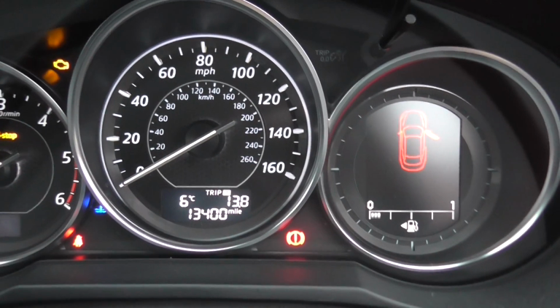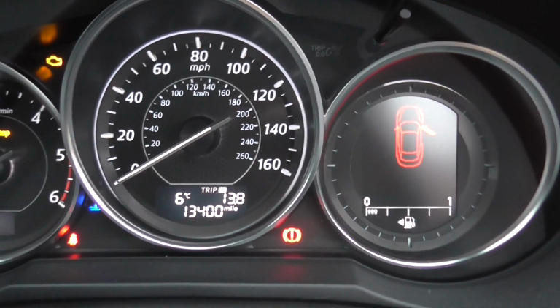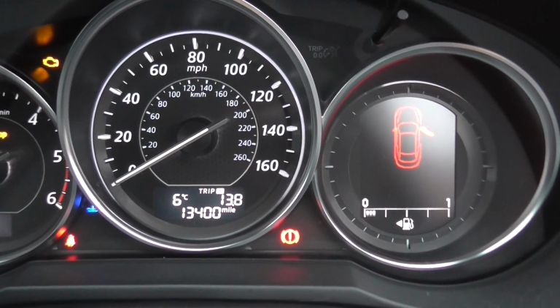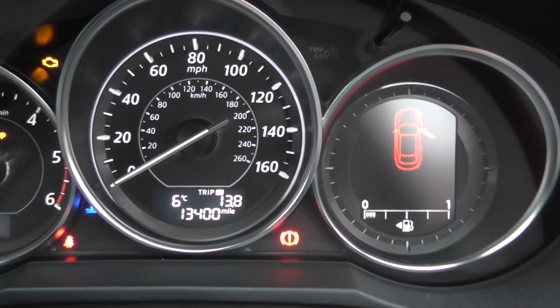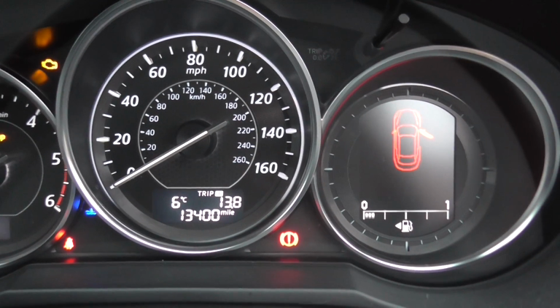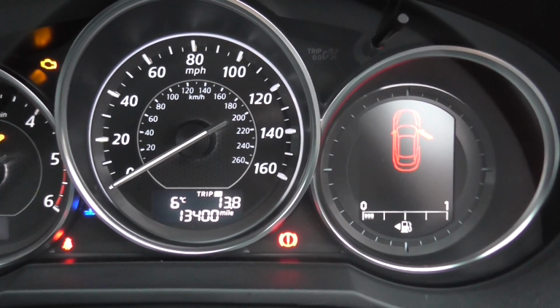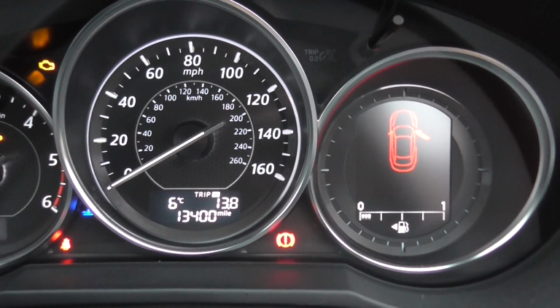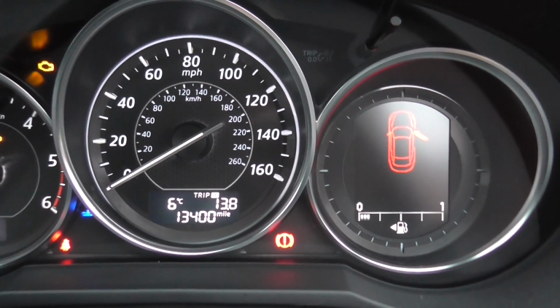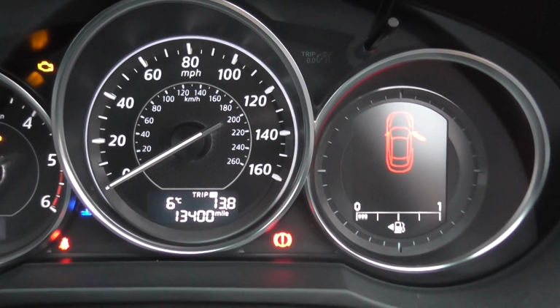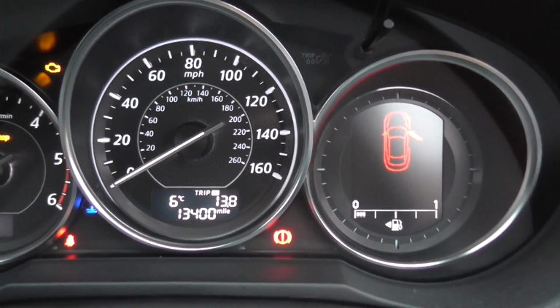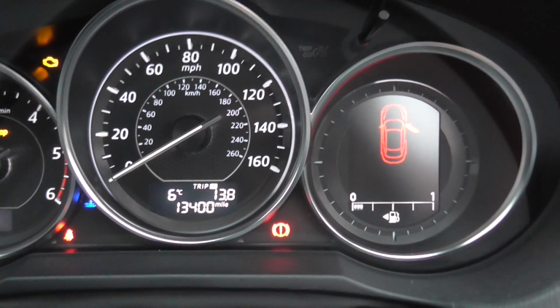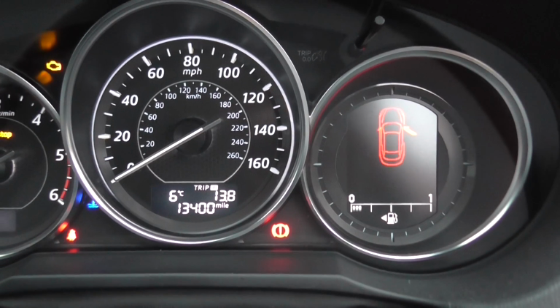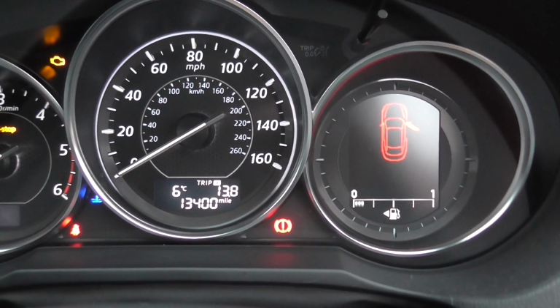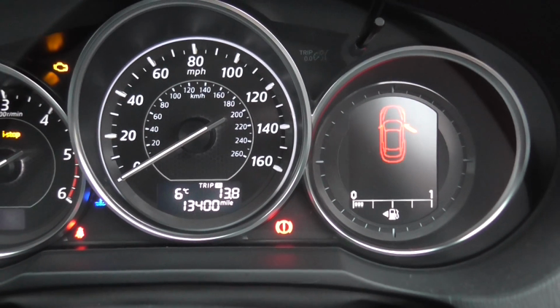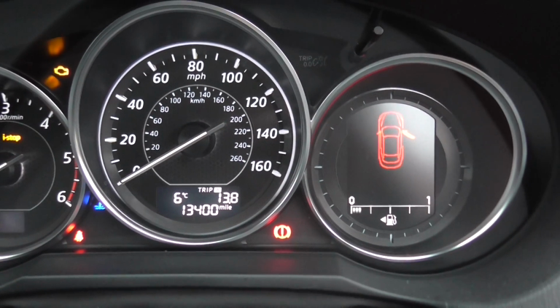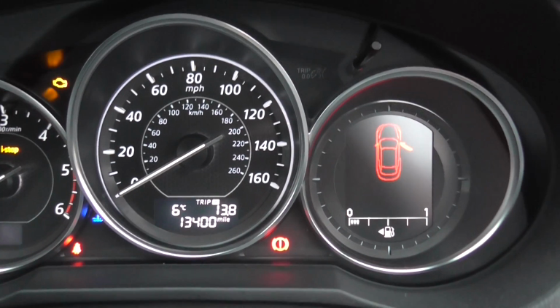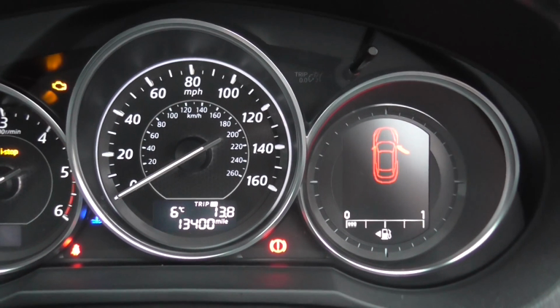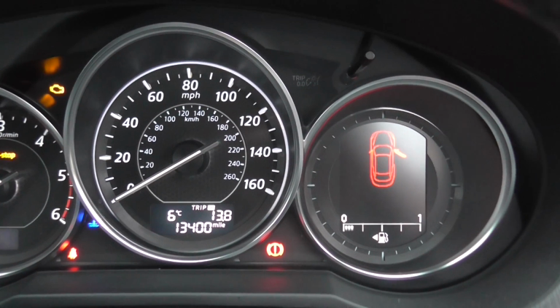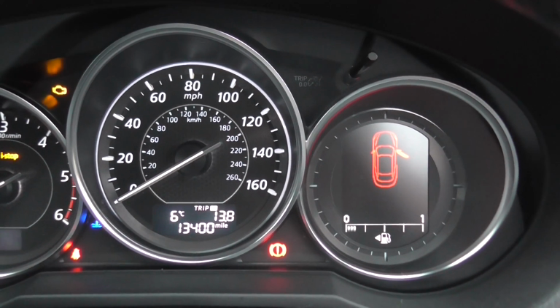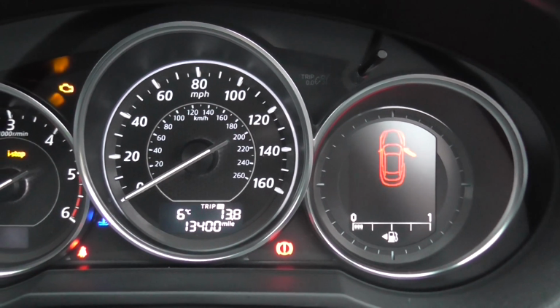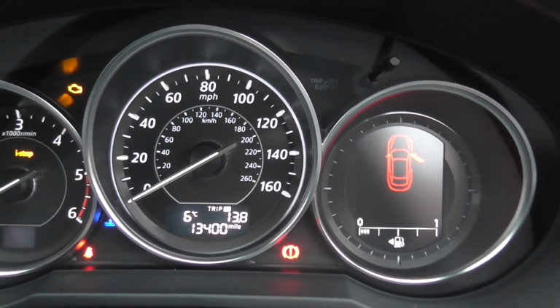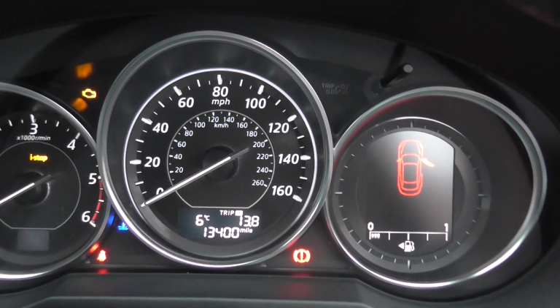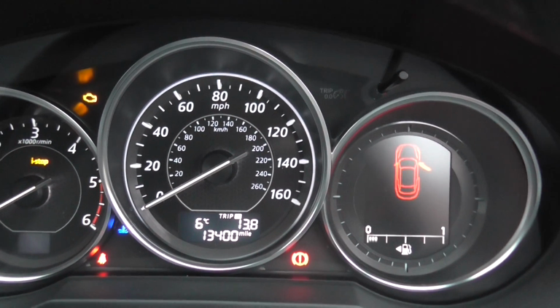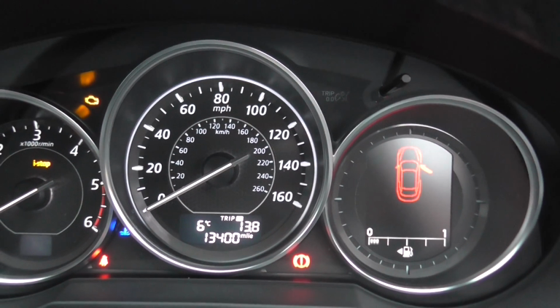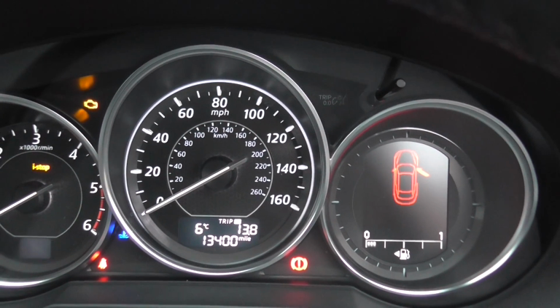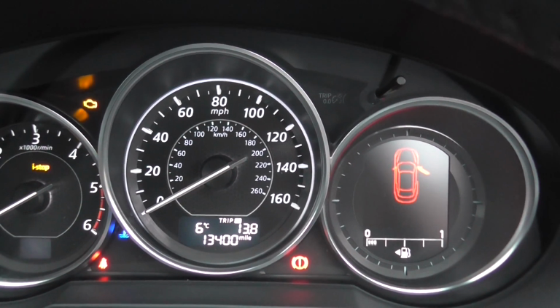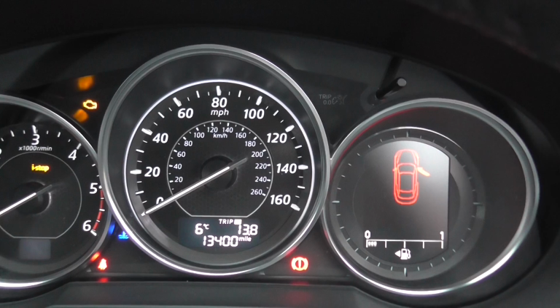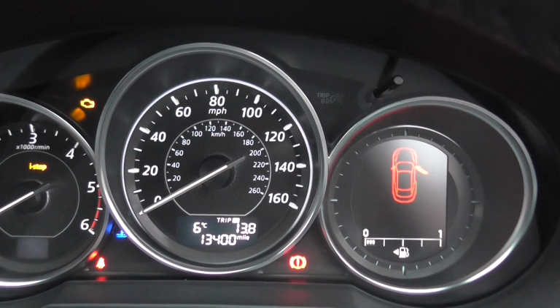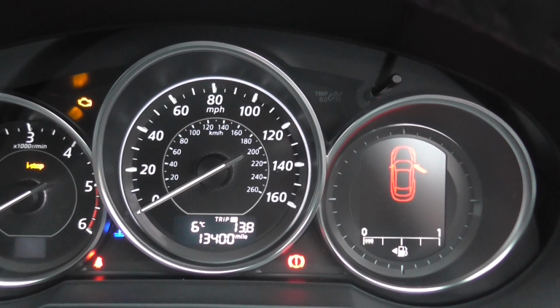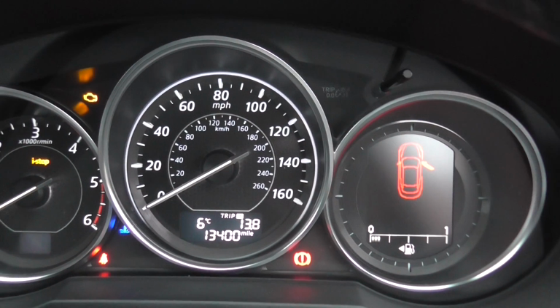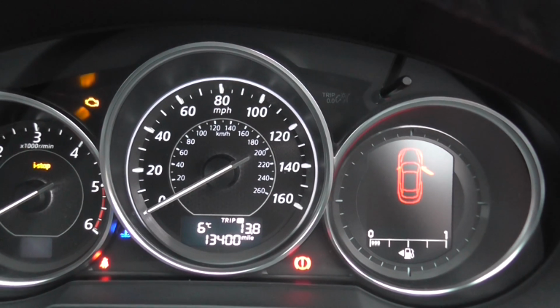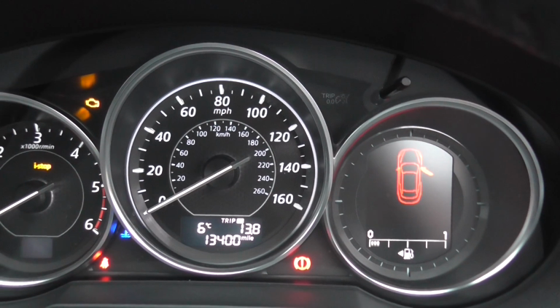As you can see, the car has done exactly 13,400 miles. Road tax is £30 a year, and it does about 55 miles to the gallon.